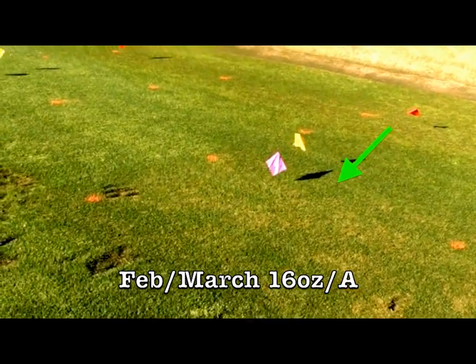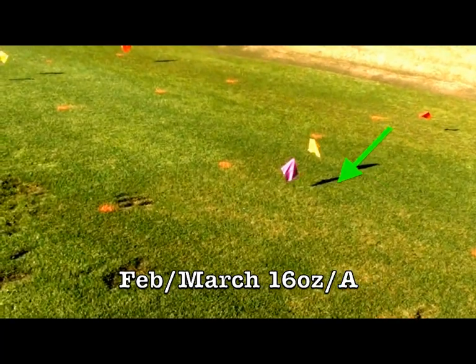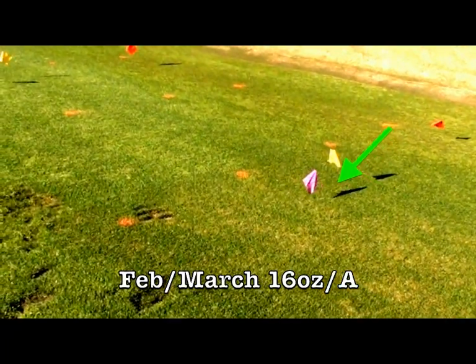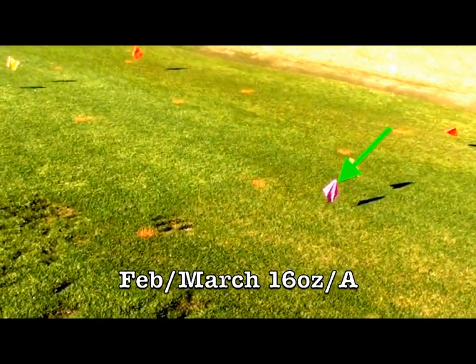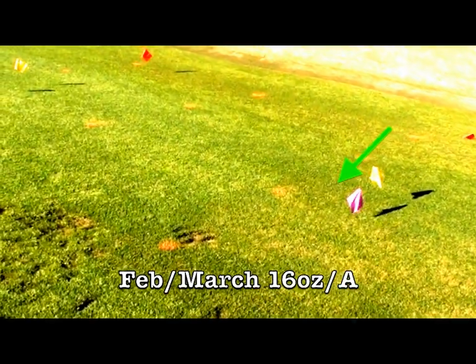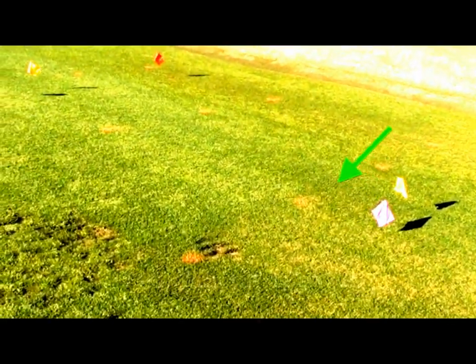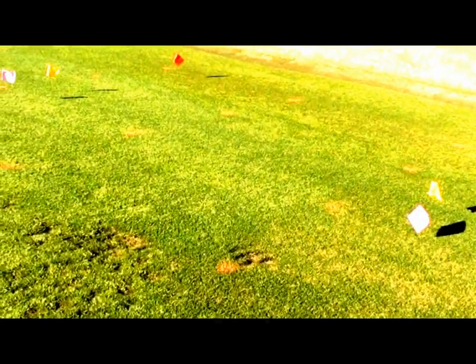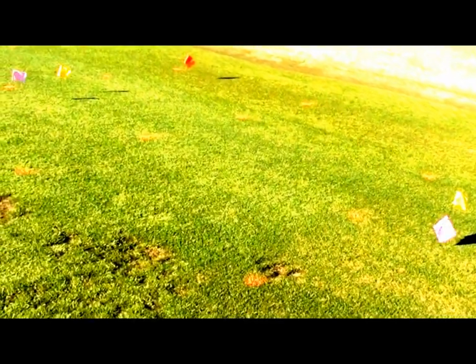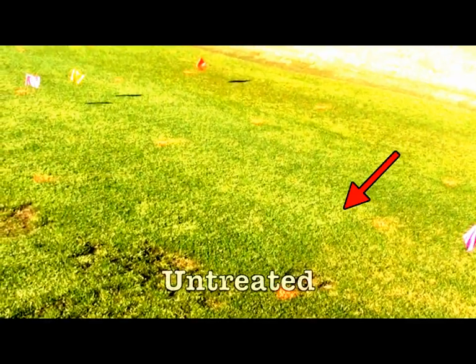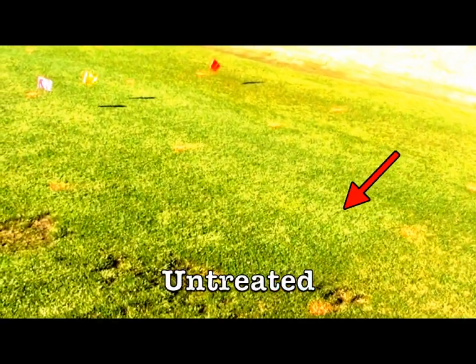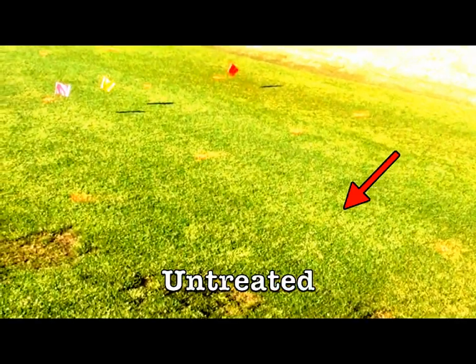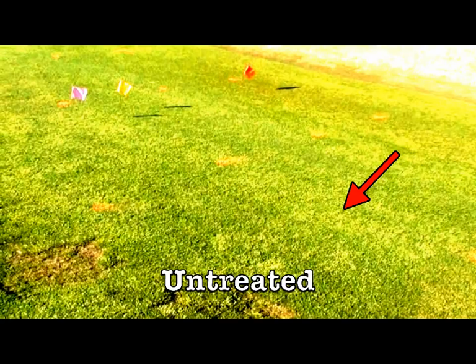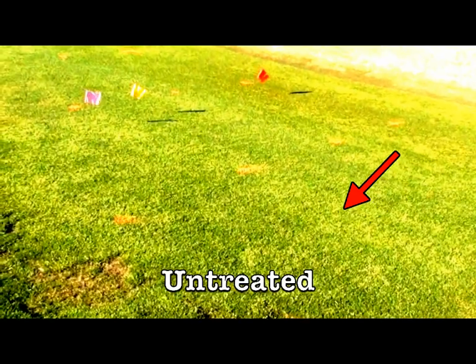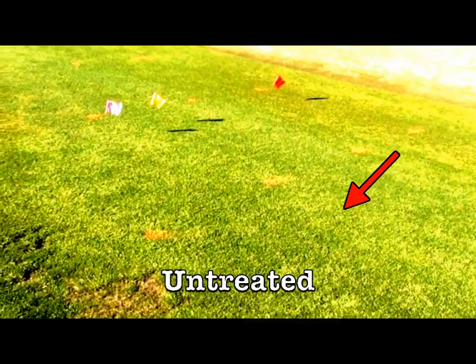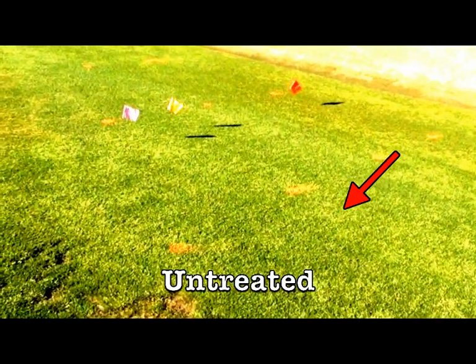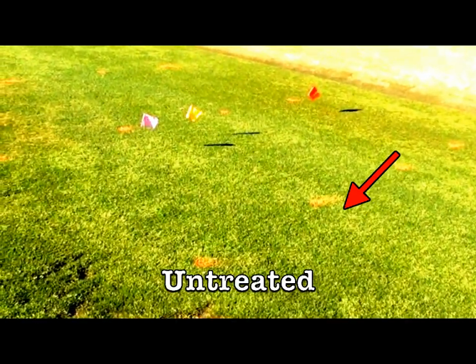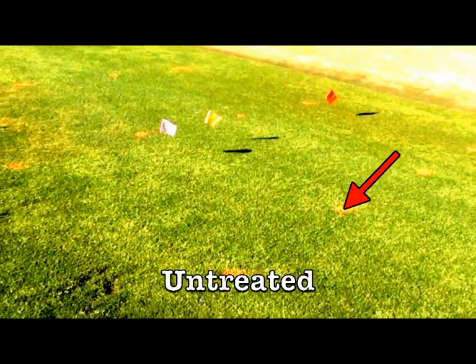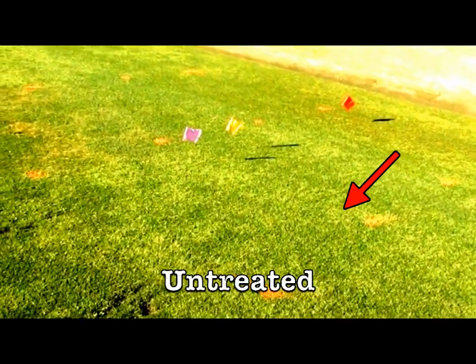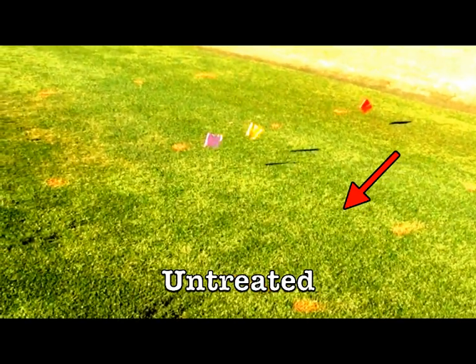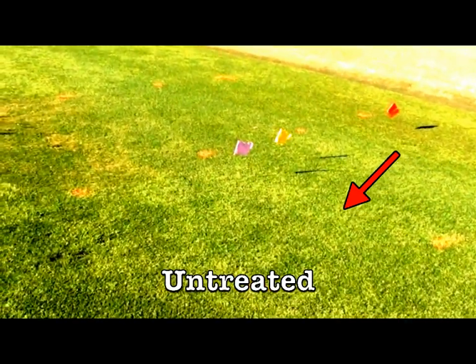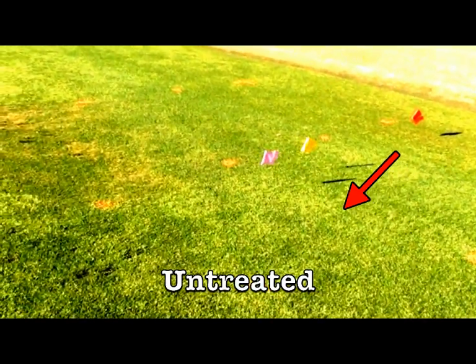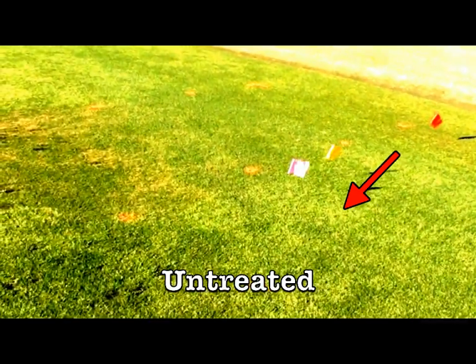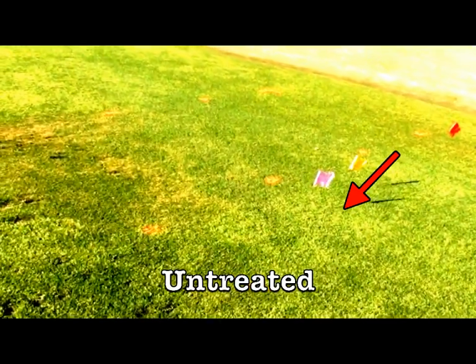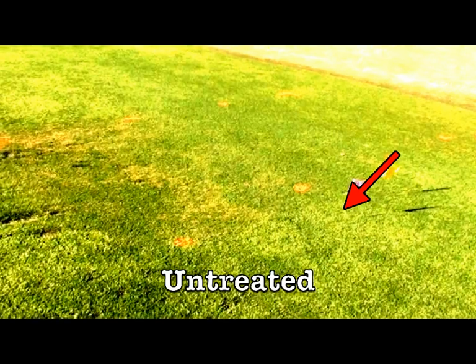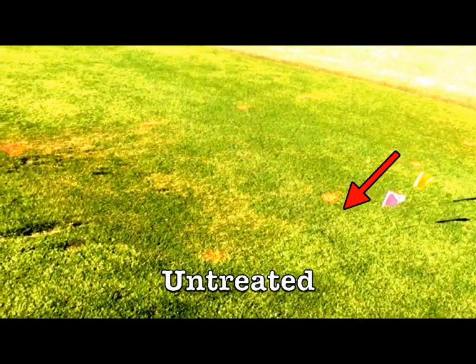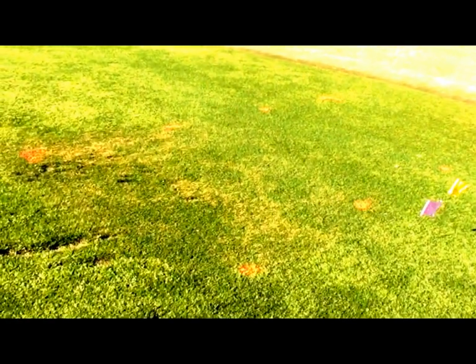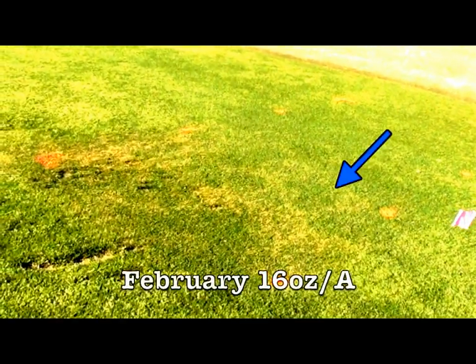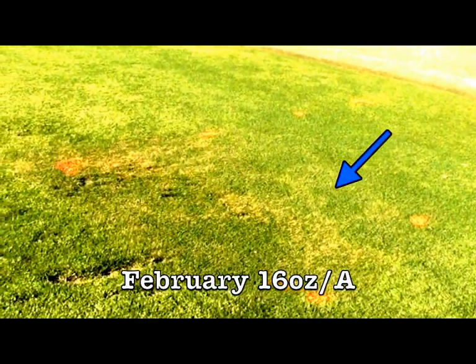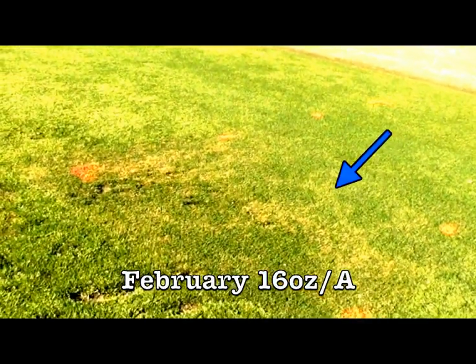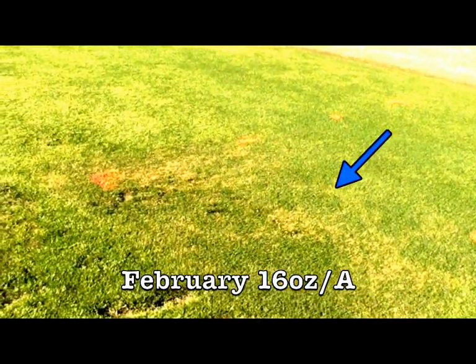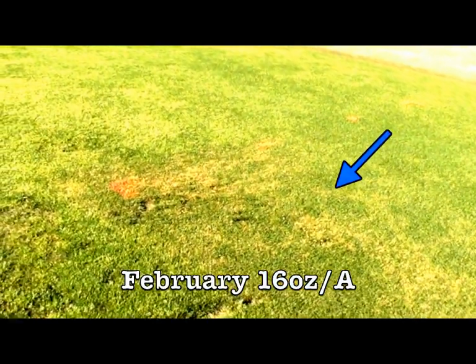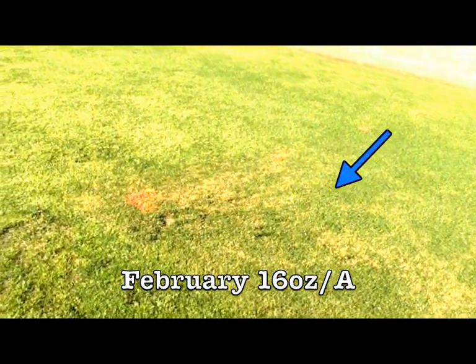The next two plots were untreated, and as you can see, these plots are composed primarily of POA annua, which is very unsightly. The final plot was applied with a 16 ounce rate, and you can see the brown POA annua.